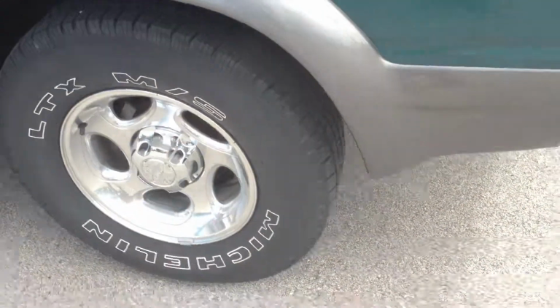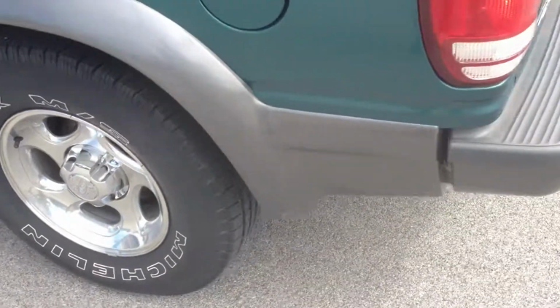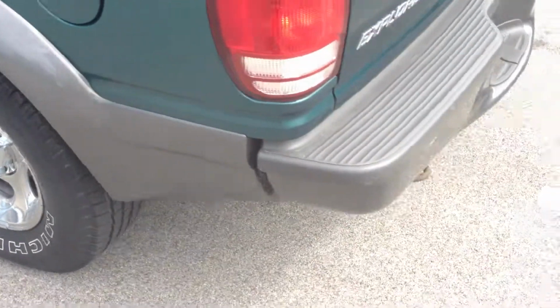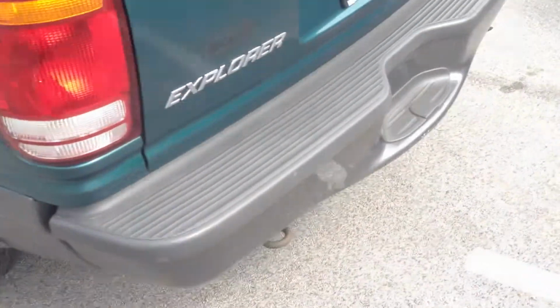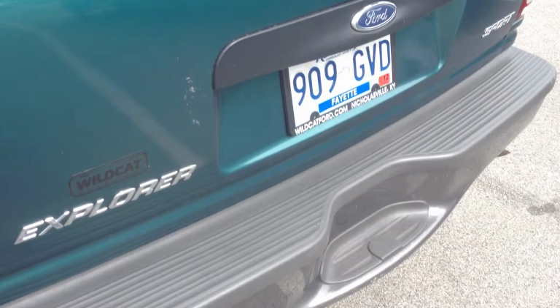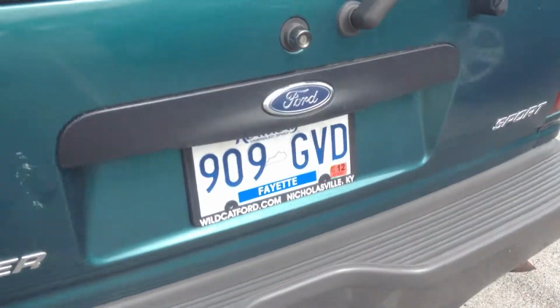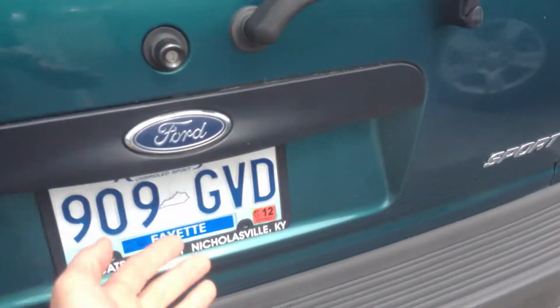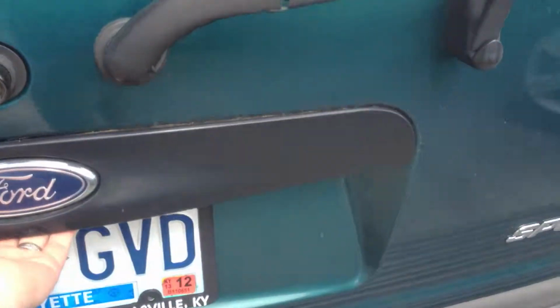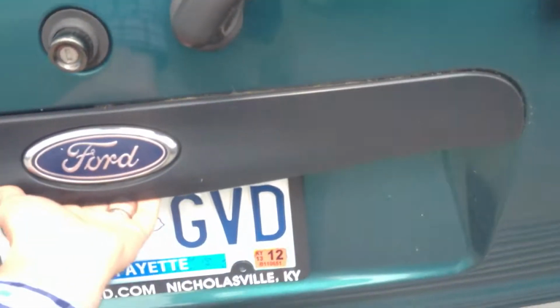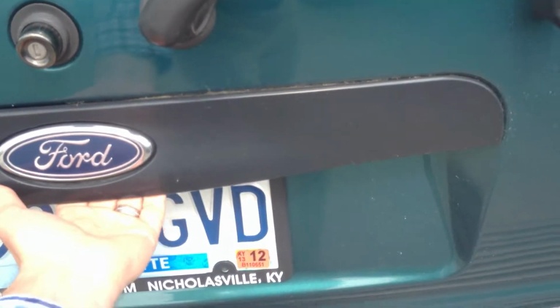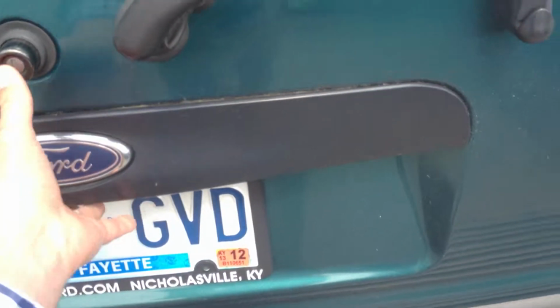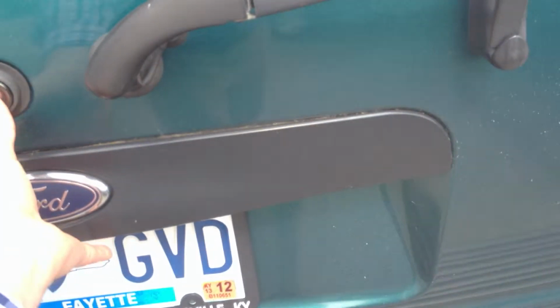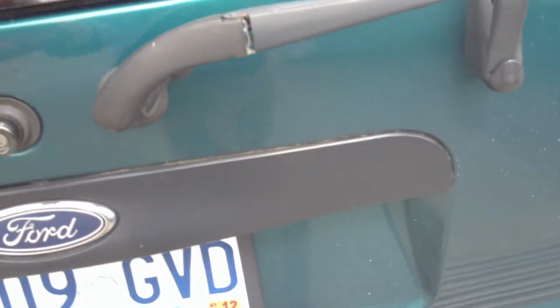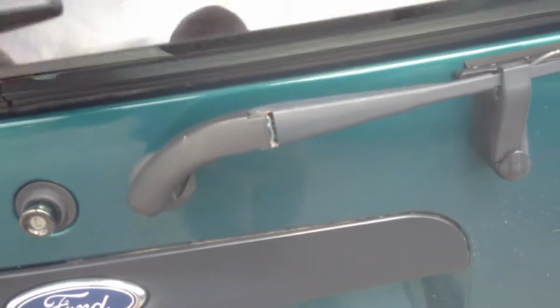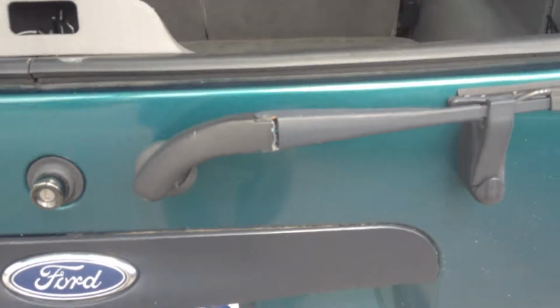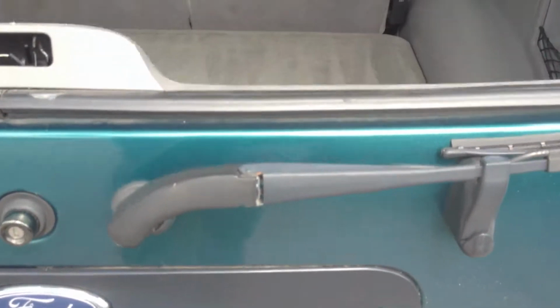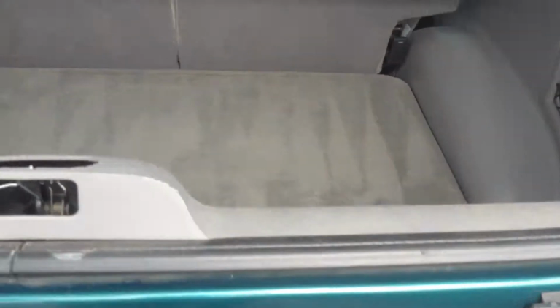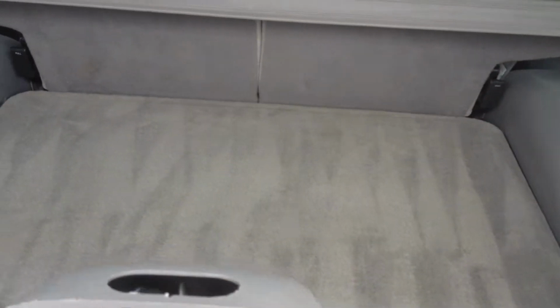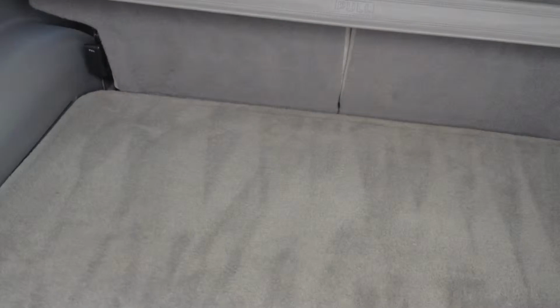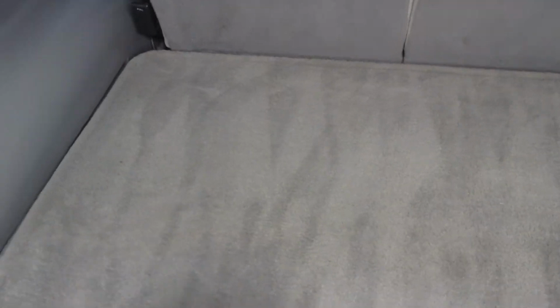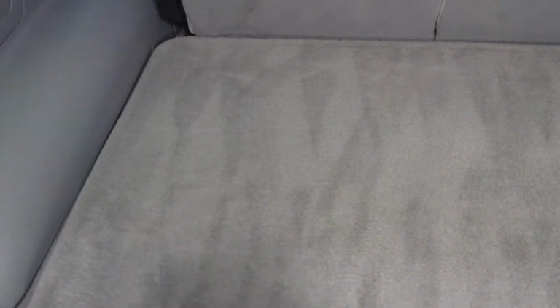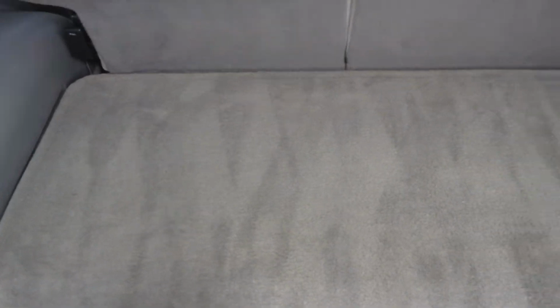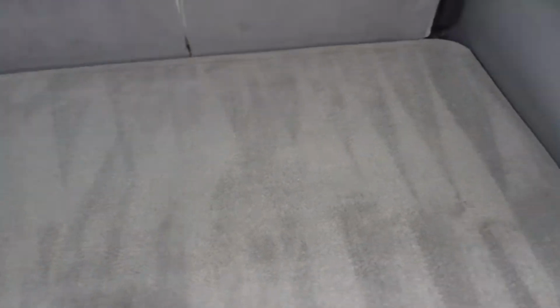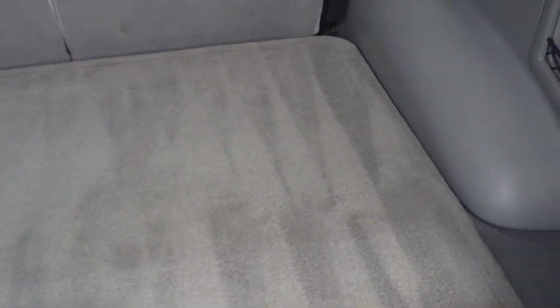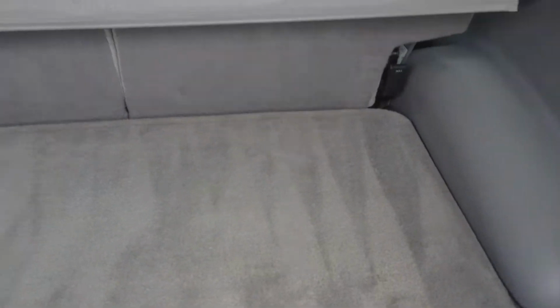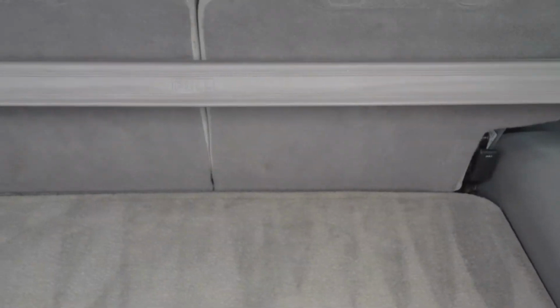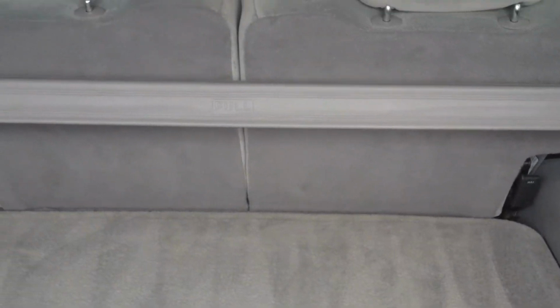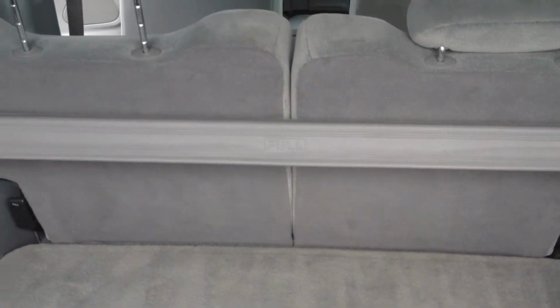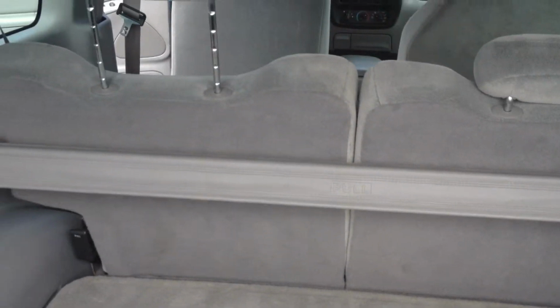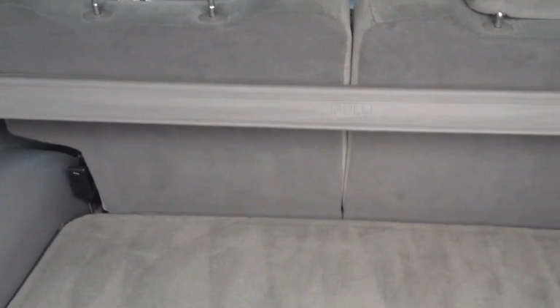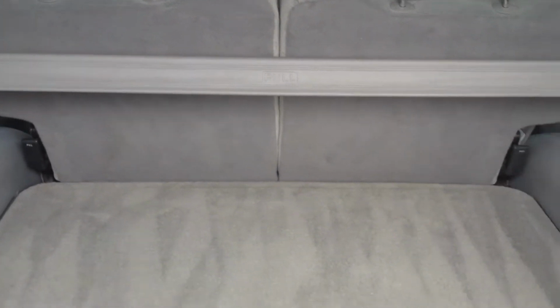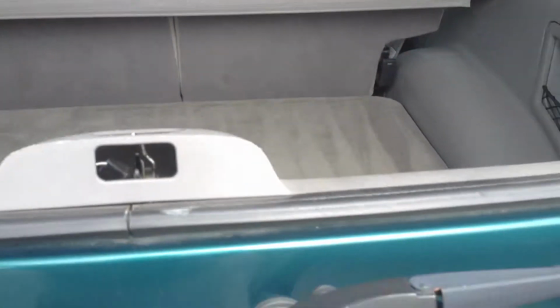Good tires. Quick look at the back — it's all taken care of very well back there. Still has the cargo shade, no stains.